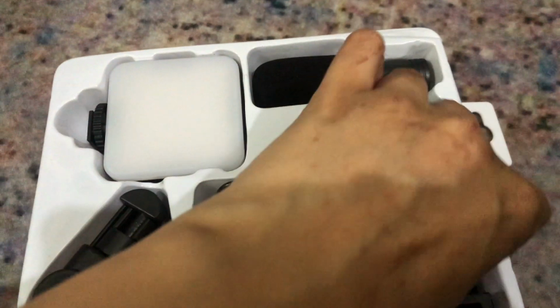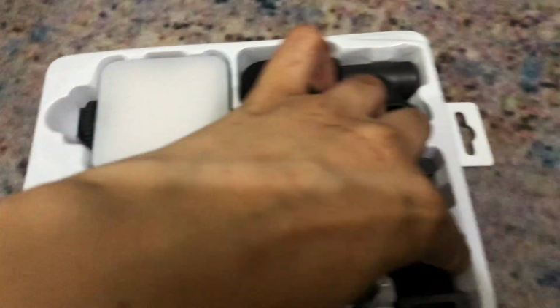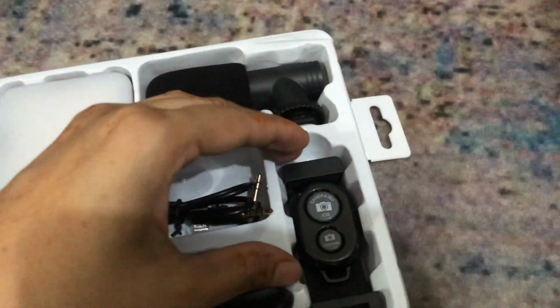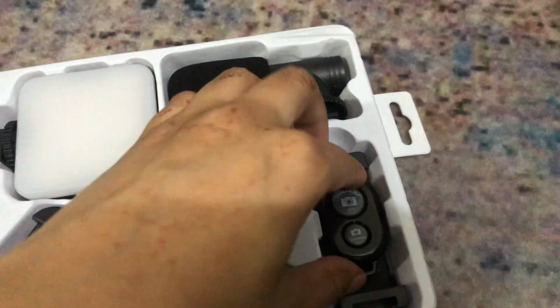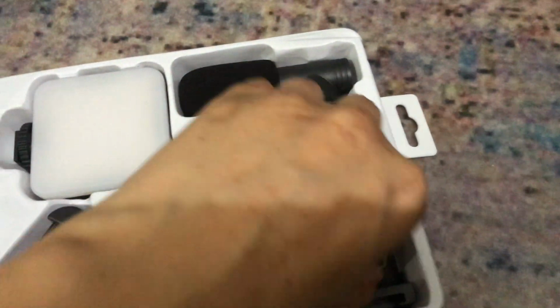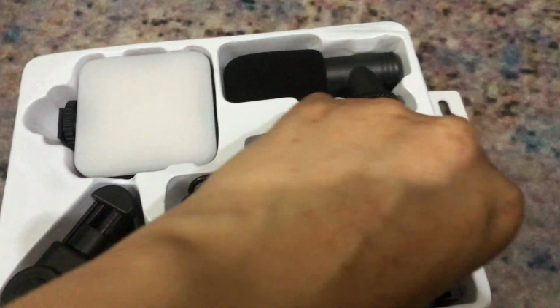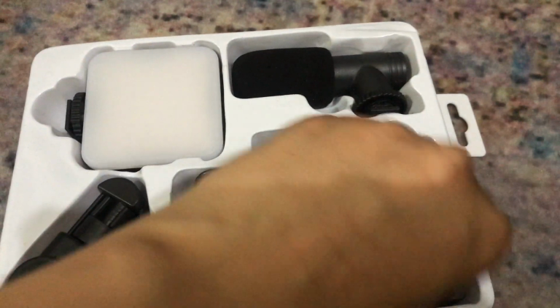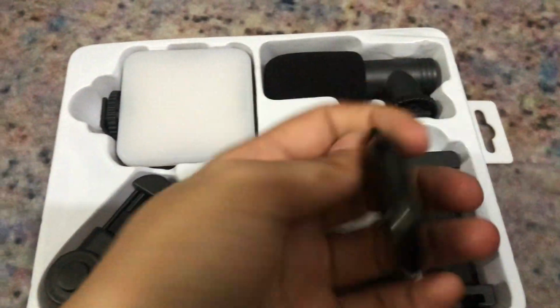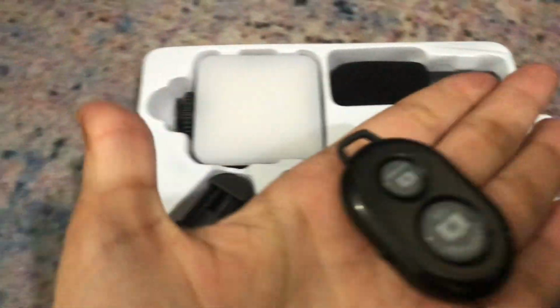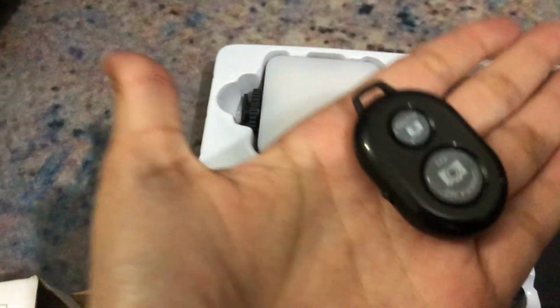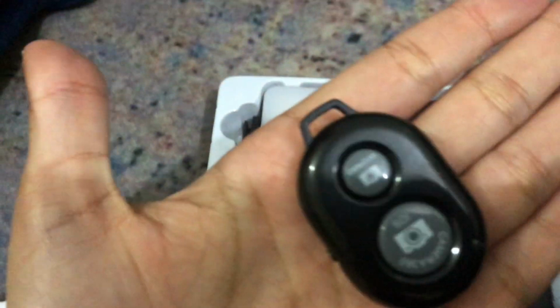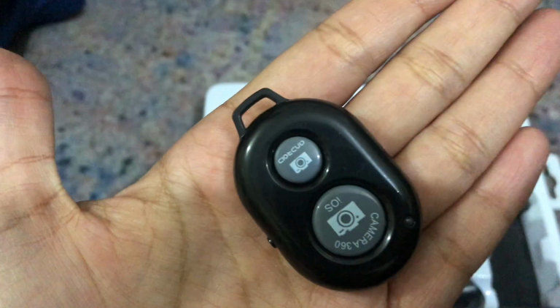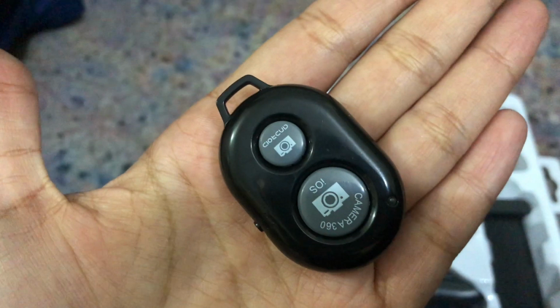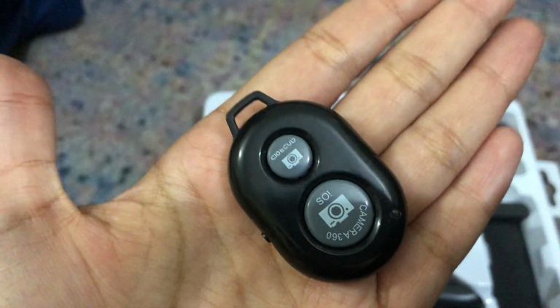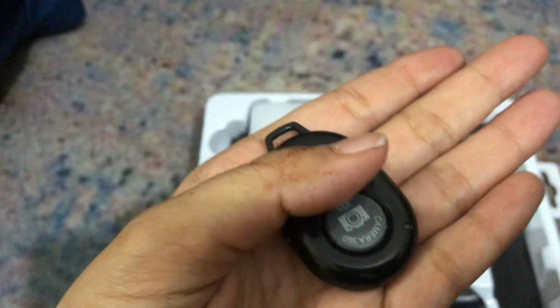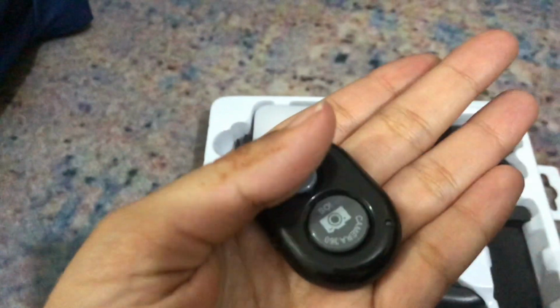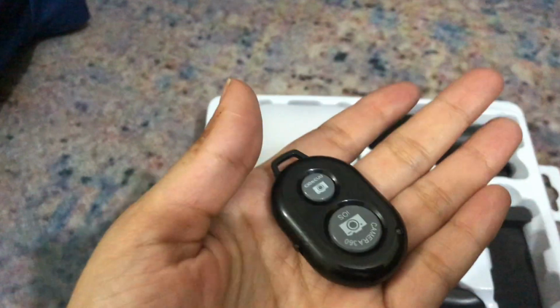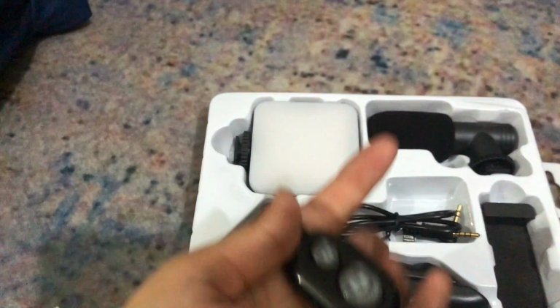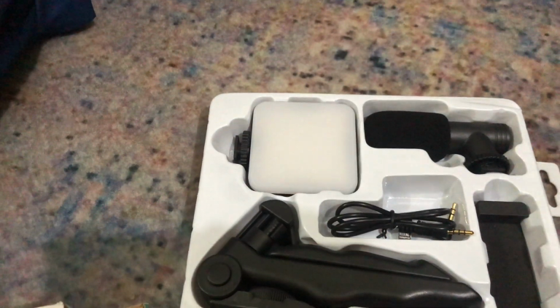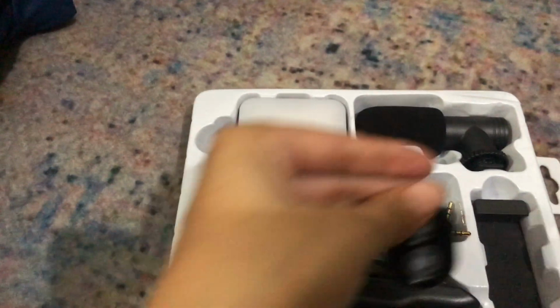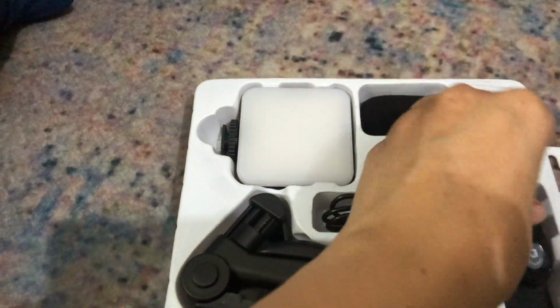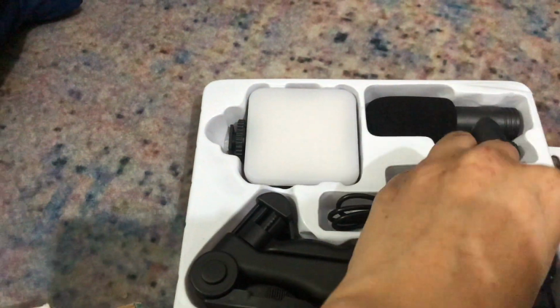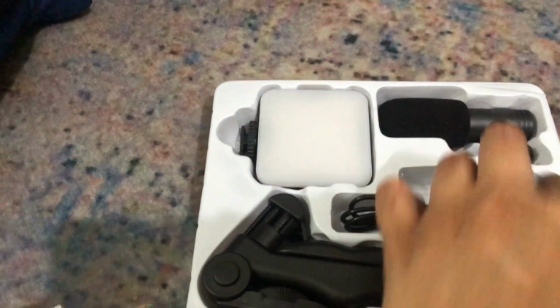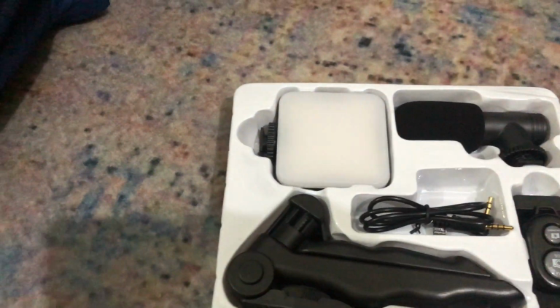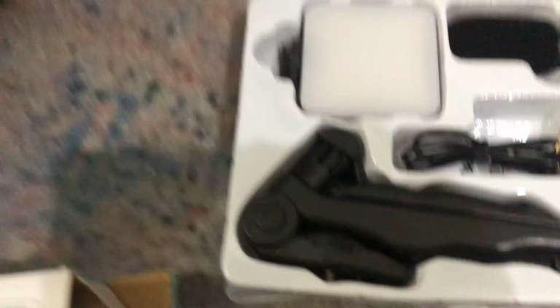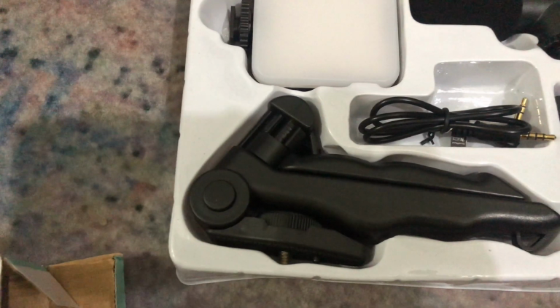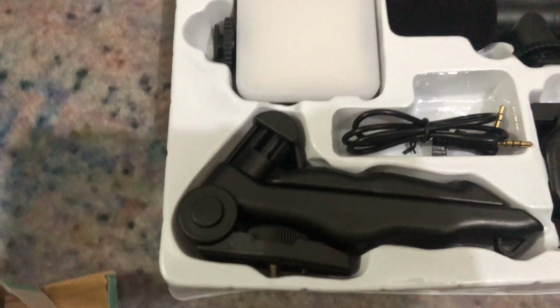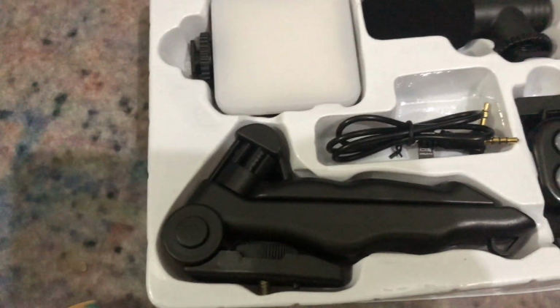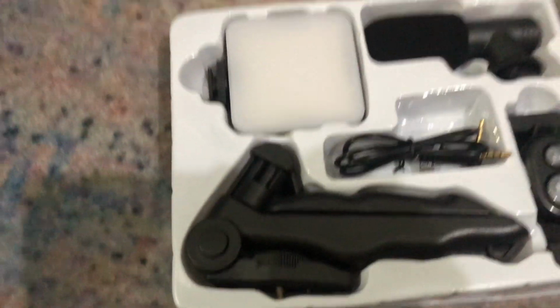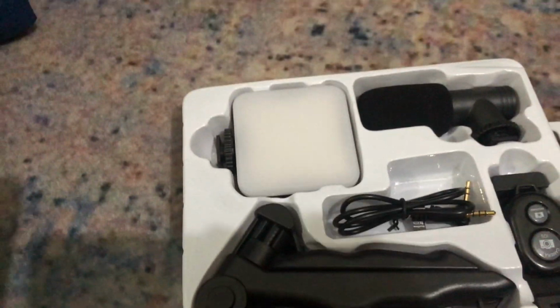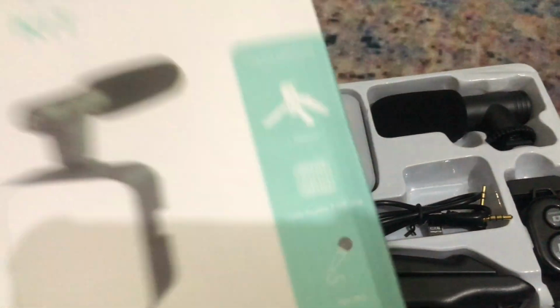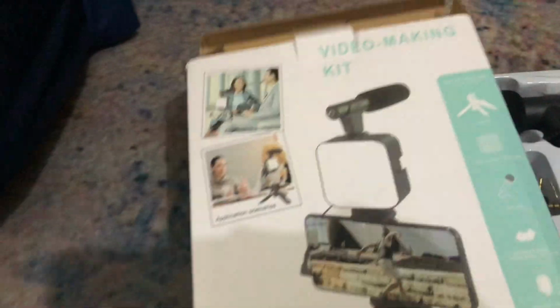There was also another problem with that mic — it is not compatible with the iPhone. It only works with Android because the cable is not supported. It was my mistake; I didn't check before ordering.